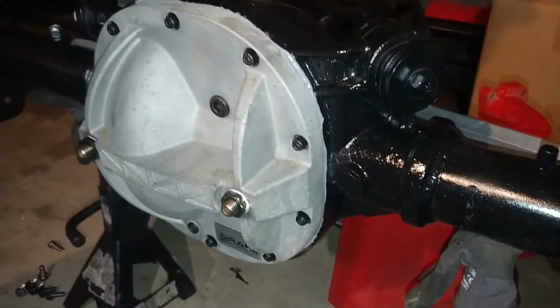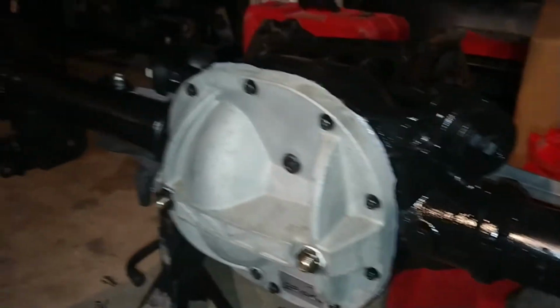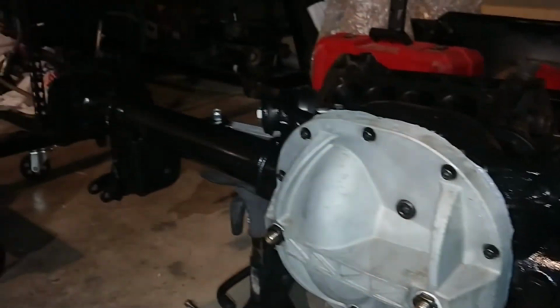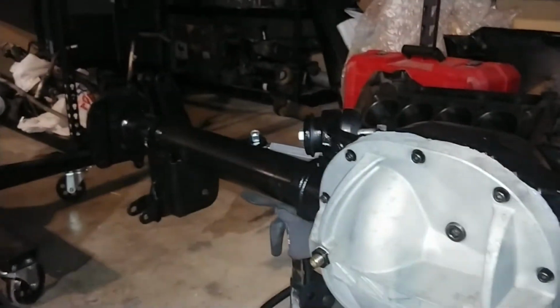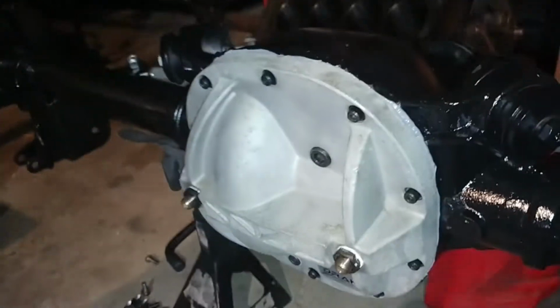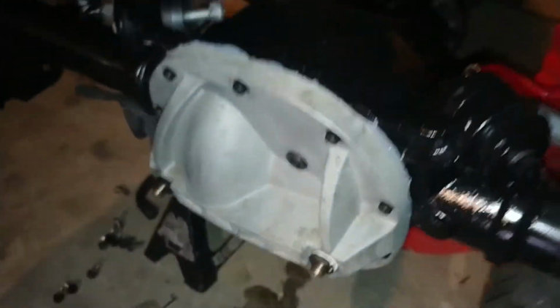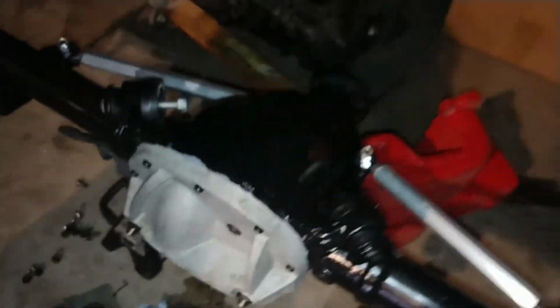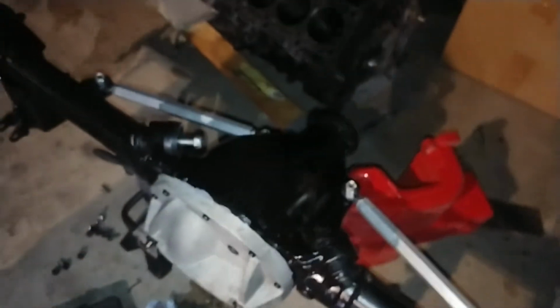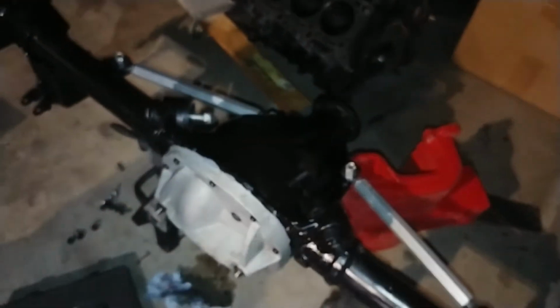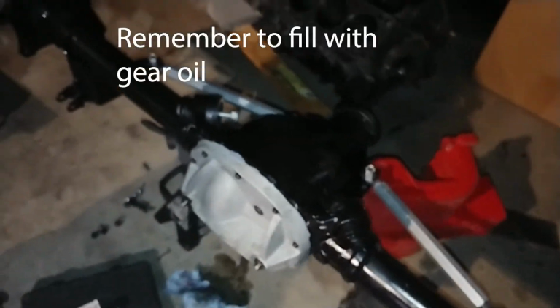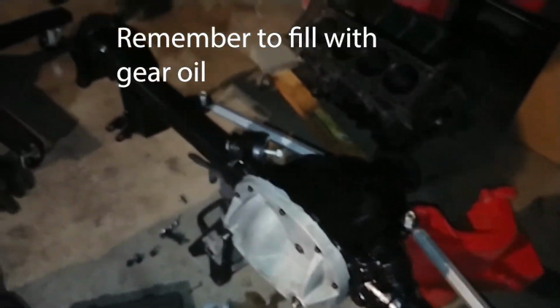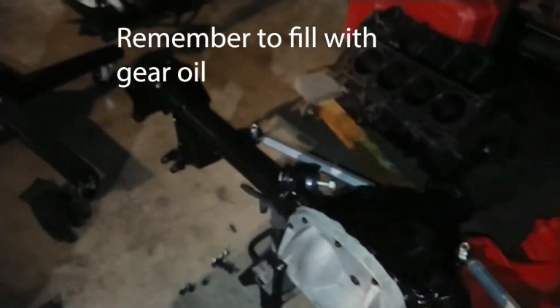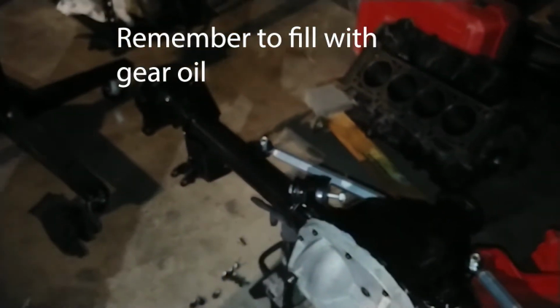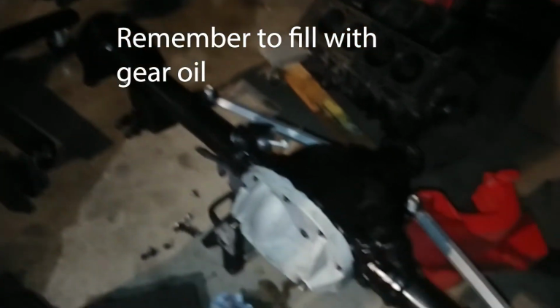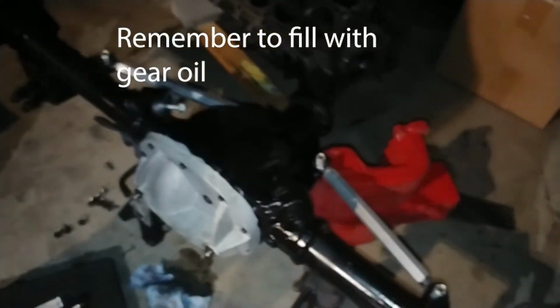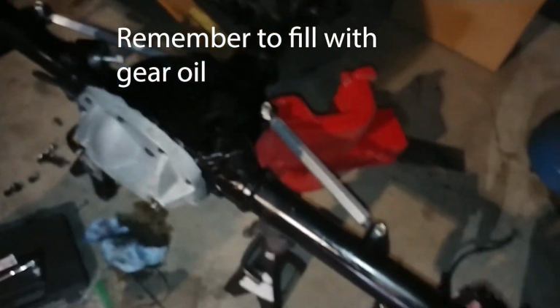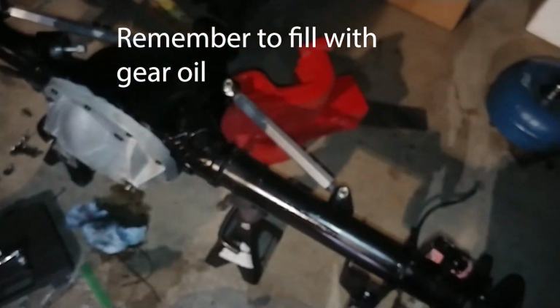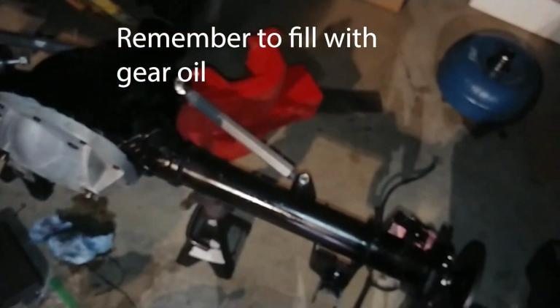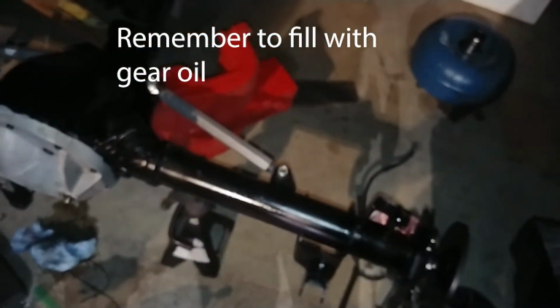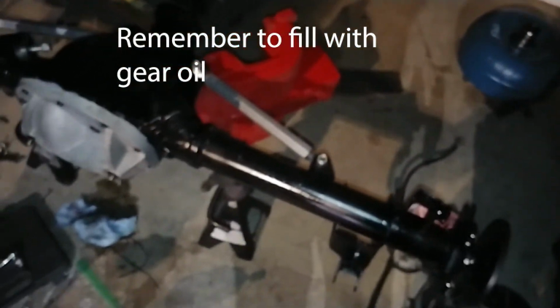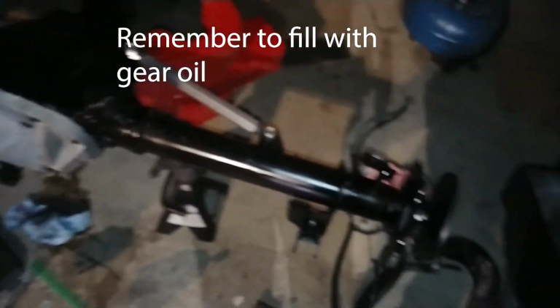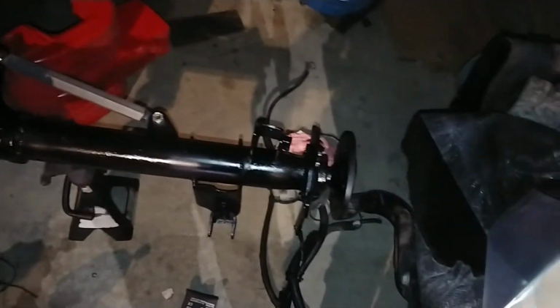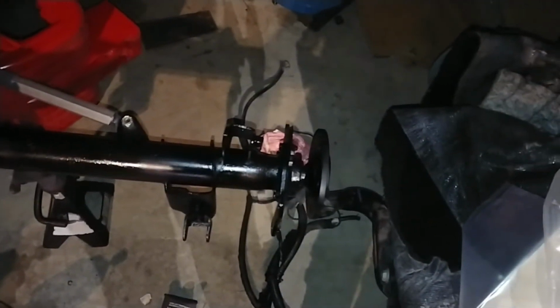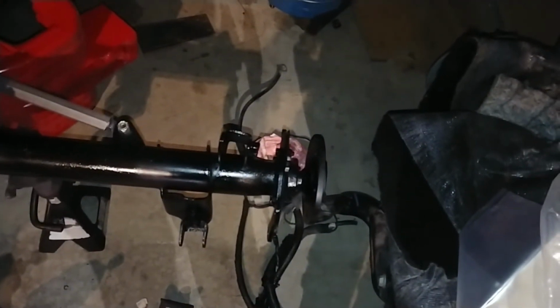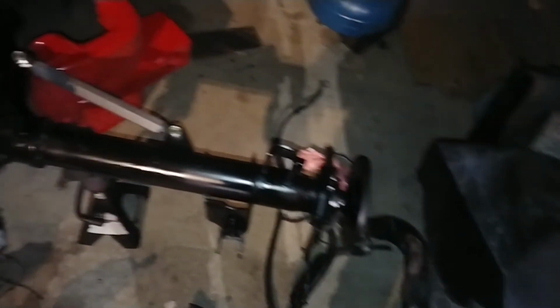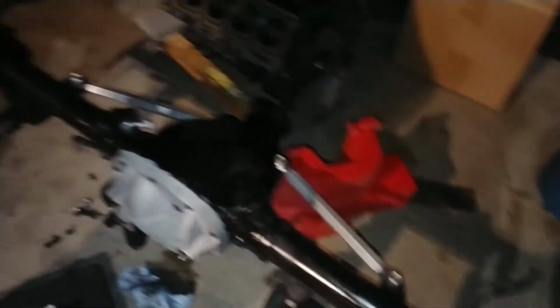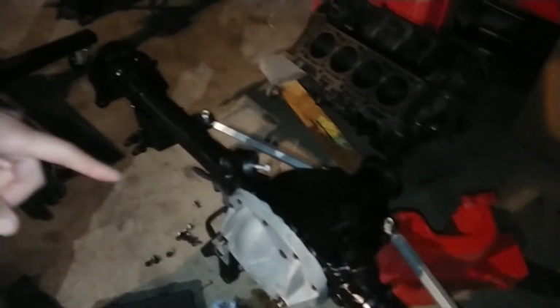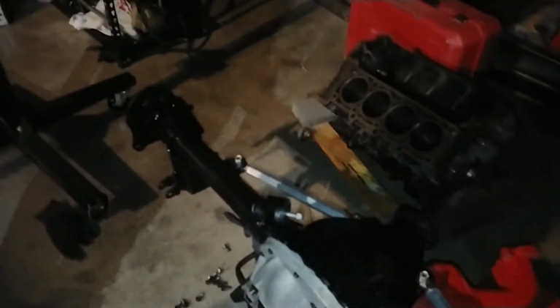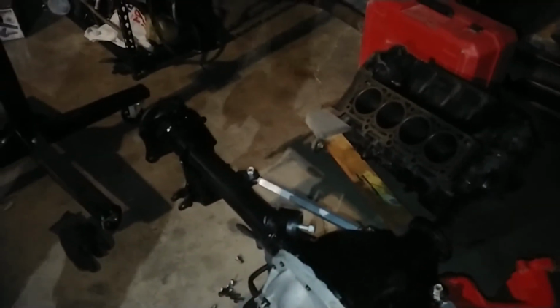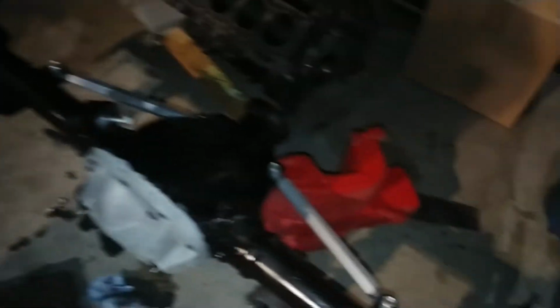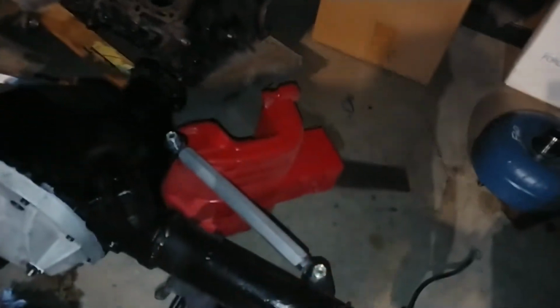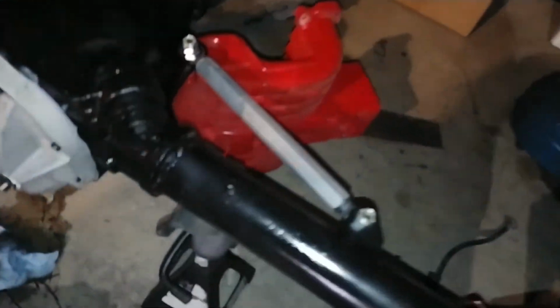Okay, so that's it. That's how you install the diff cover — the aftermarket one. This axle is done, other than the 3-inch studs and that breather.